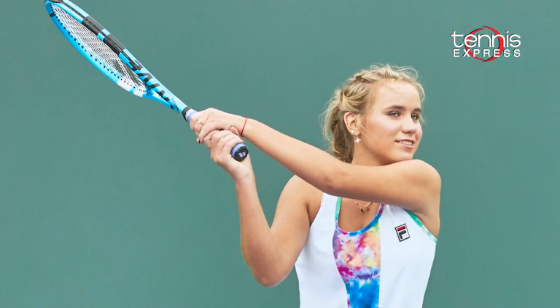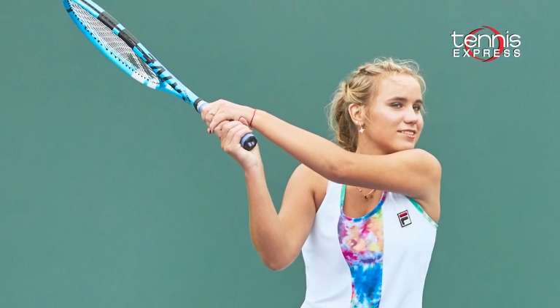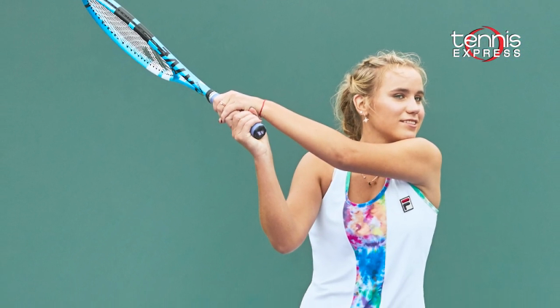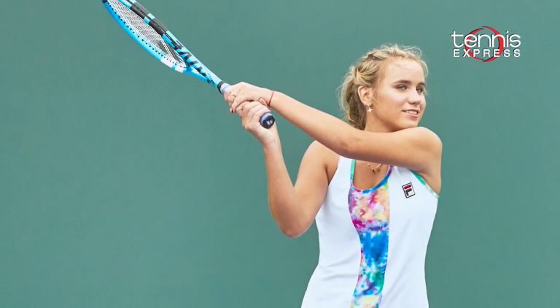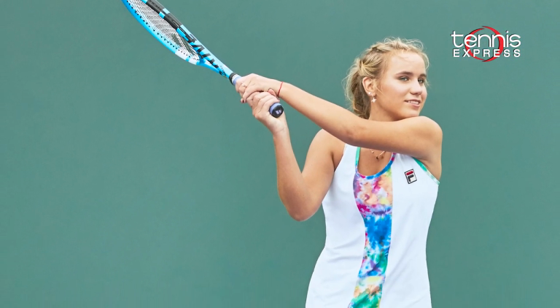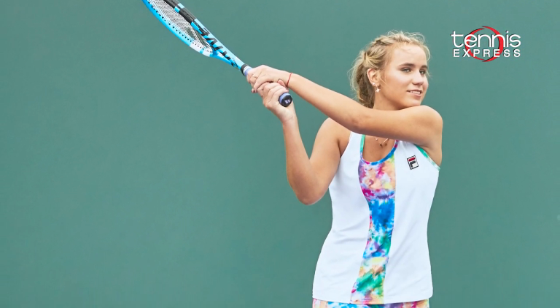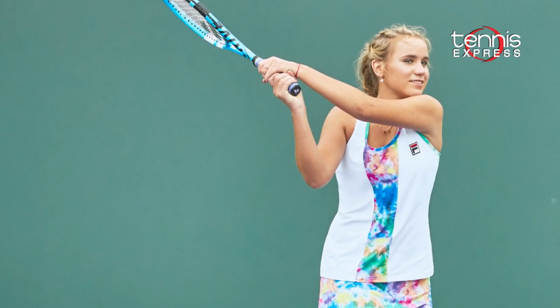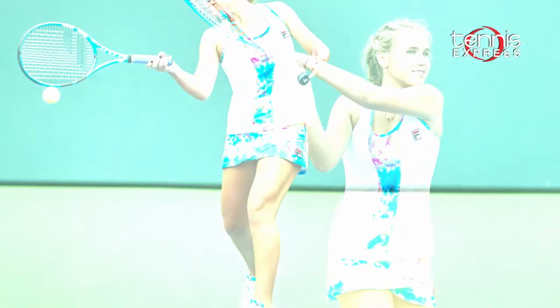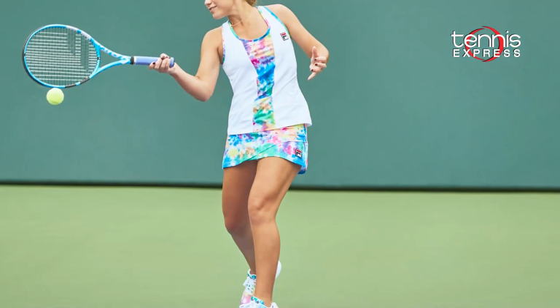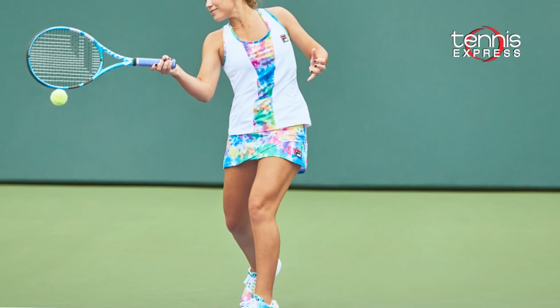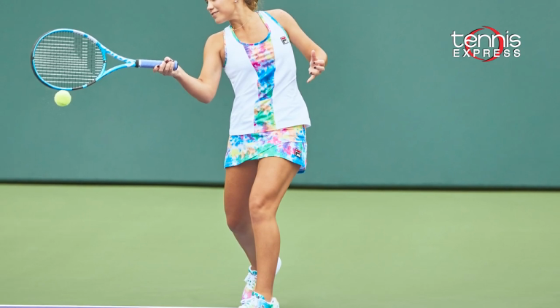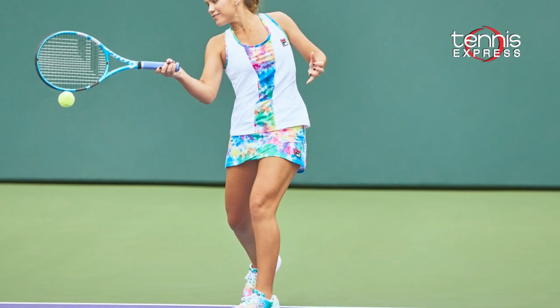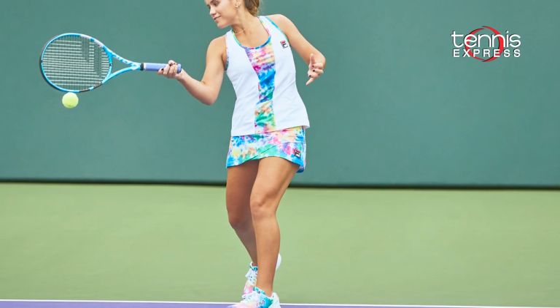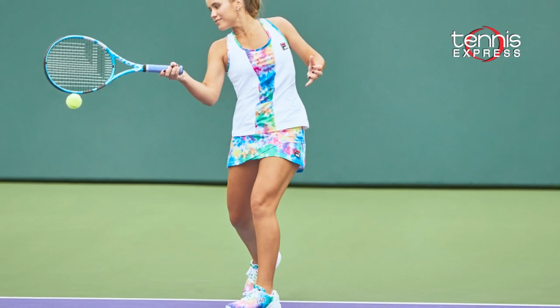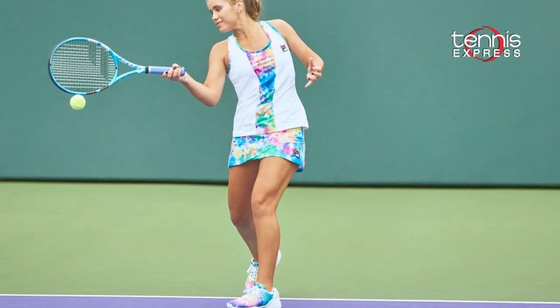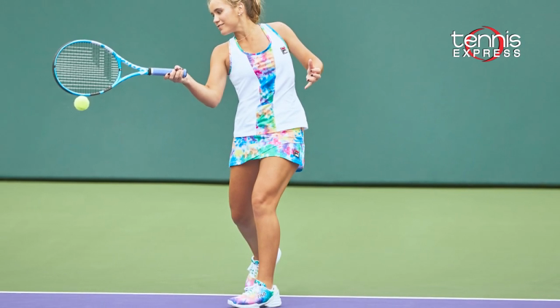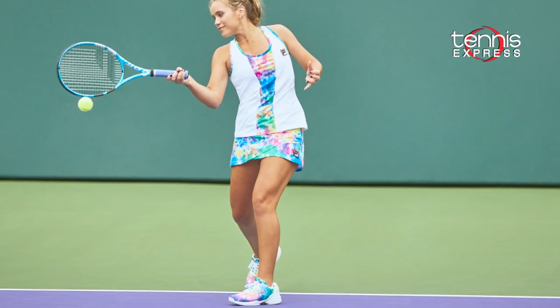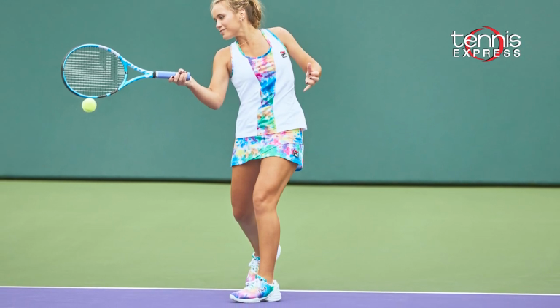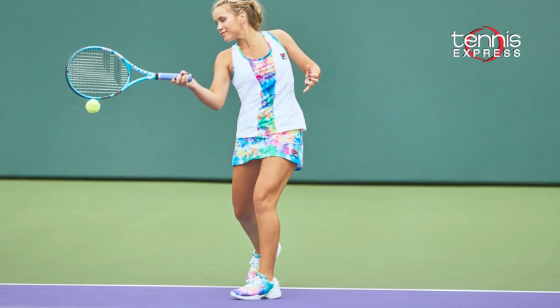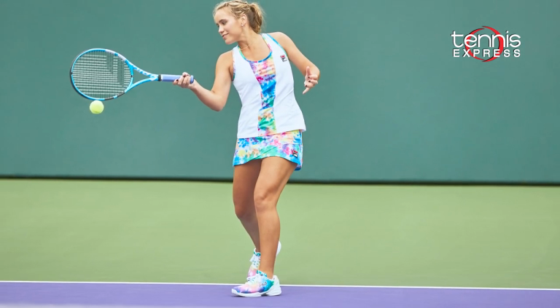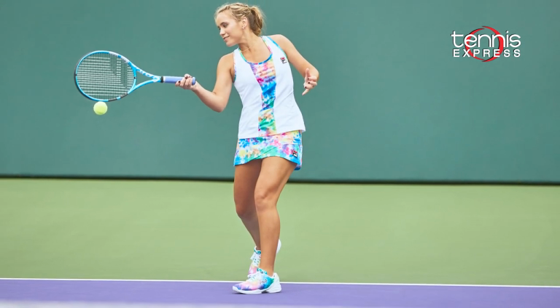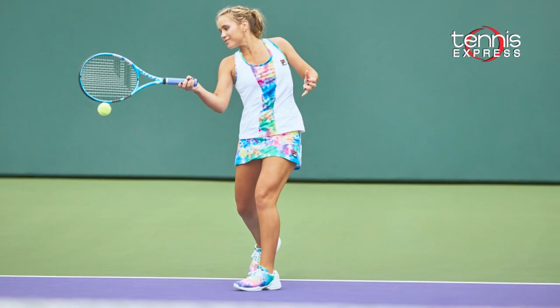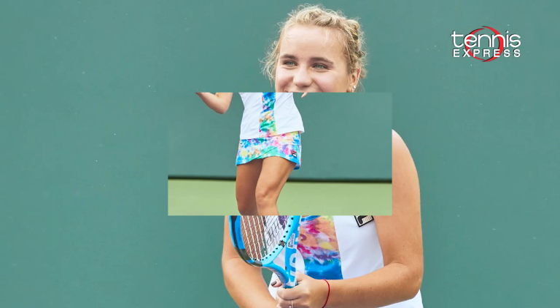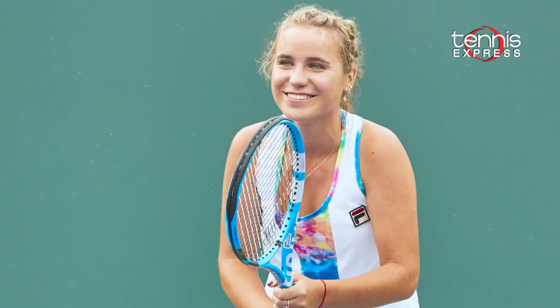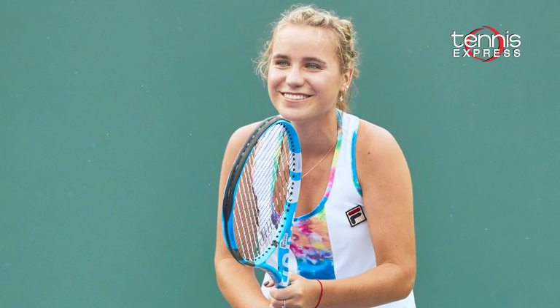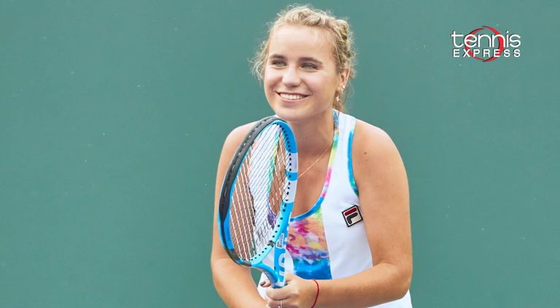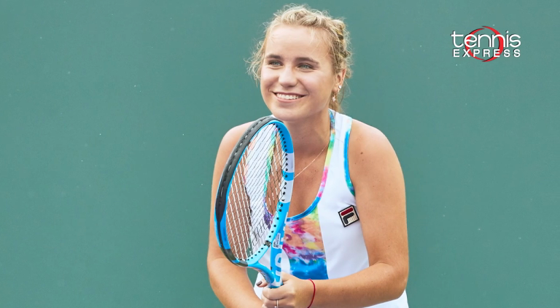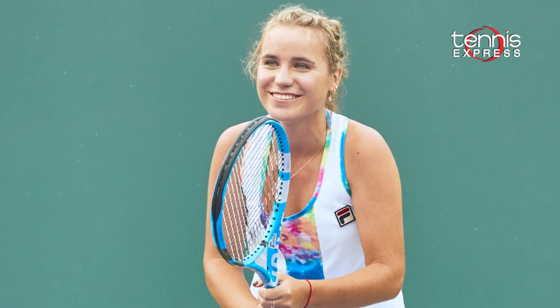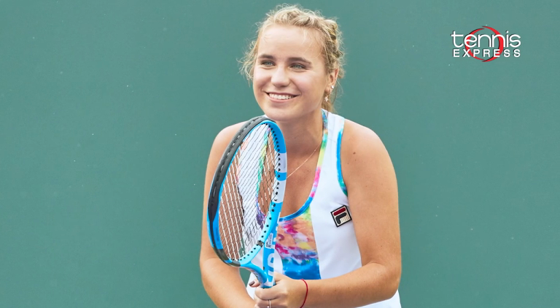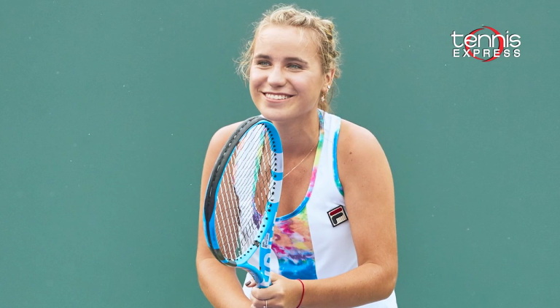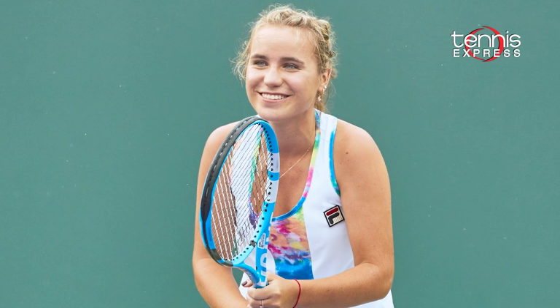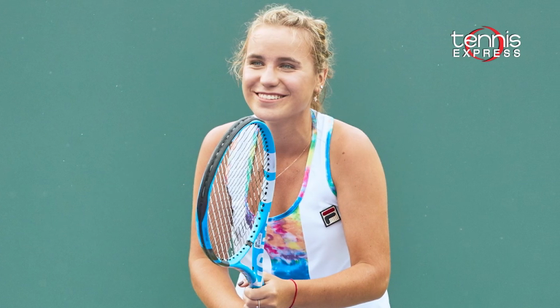Safiya Kennan screams a streamlined and focused personality, and we love how Fila has incorporated modern fashion into Safiya's sleek style. We cannot wait to see her in Cincinnati, and we certainly cannot wait to see her at the US Open.